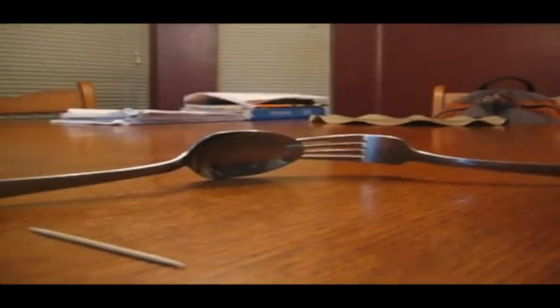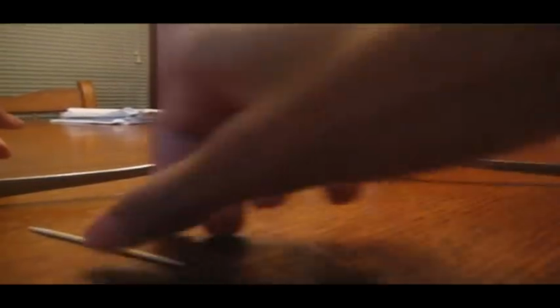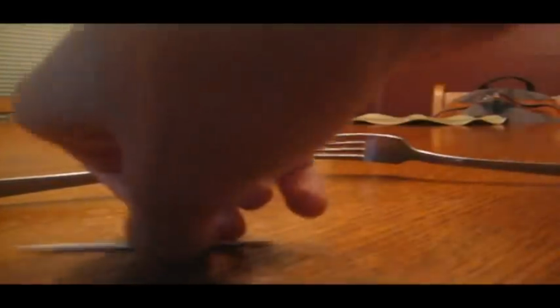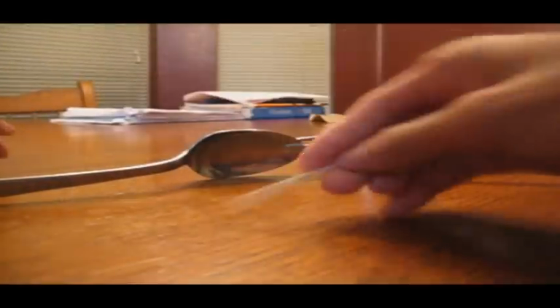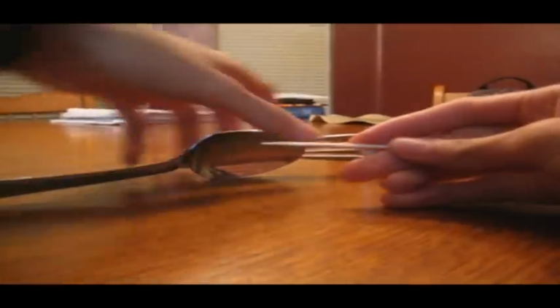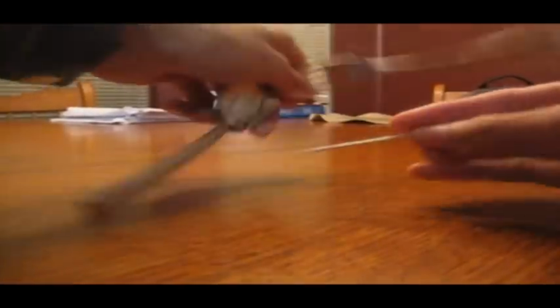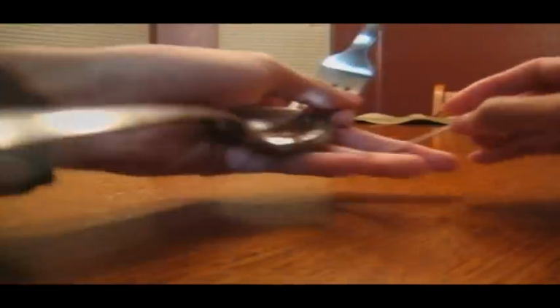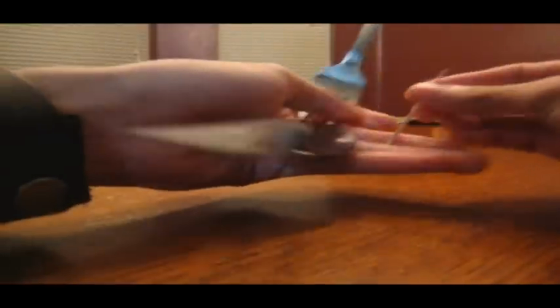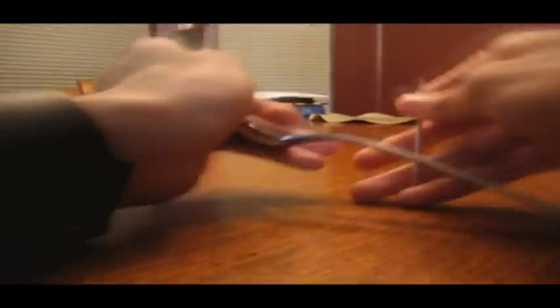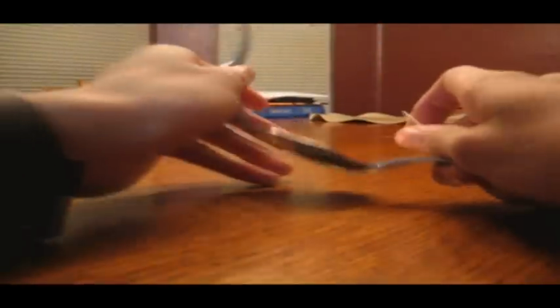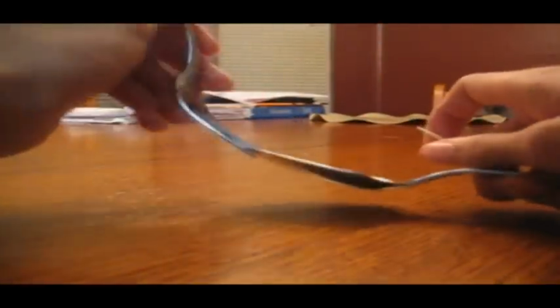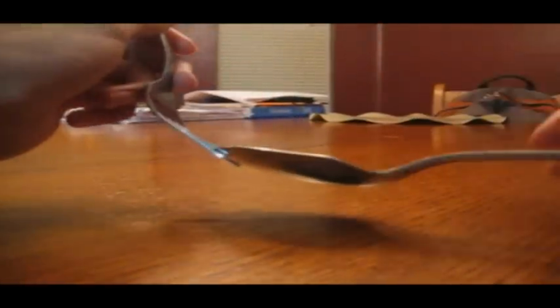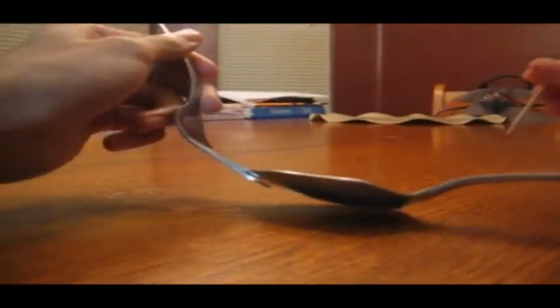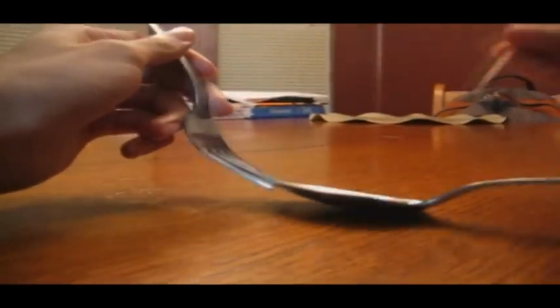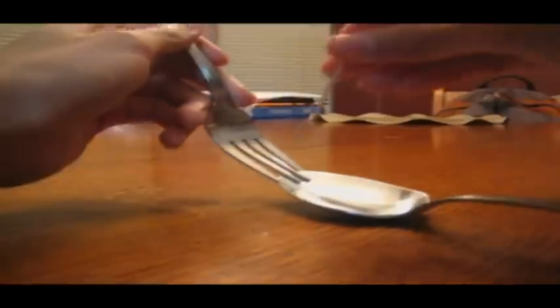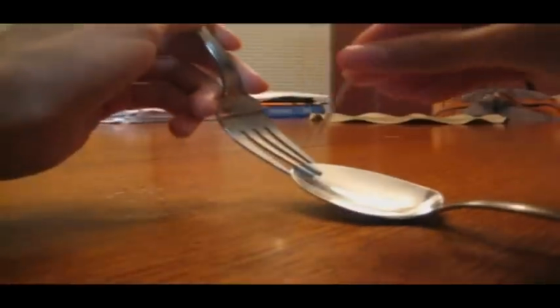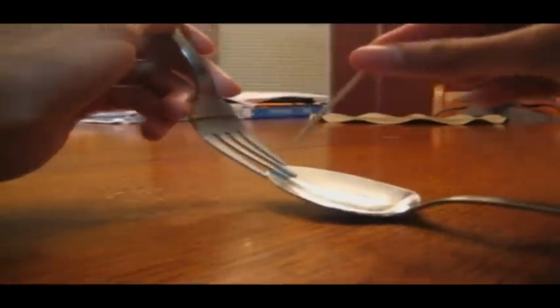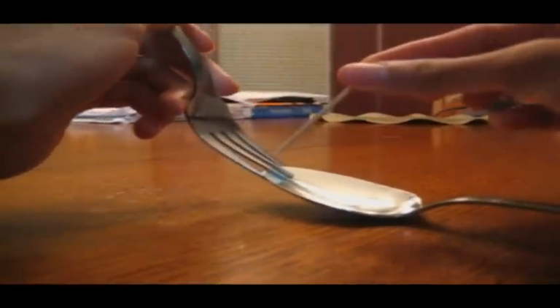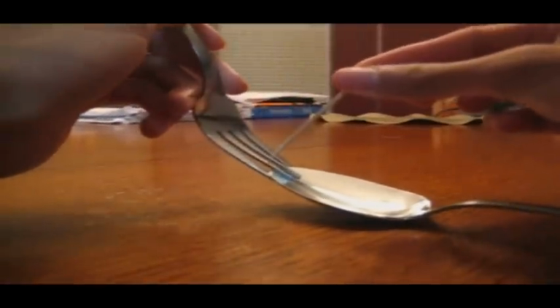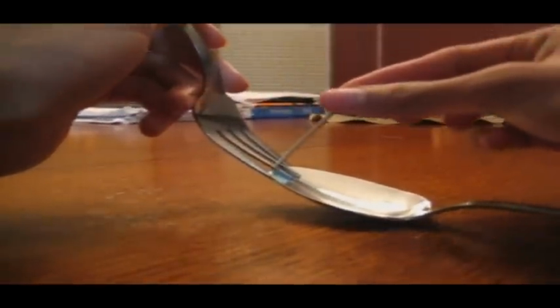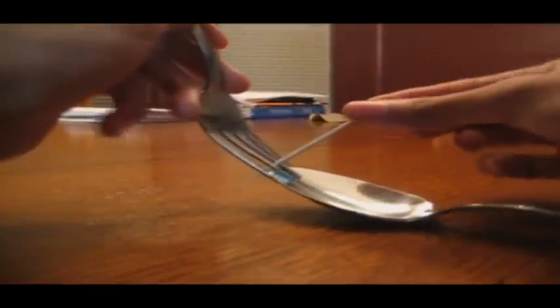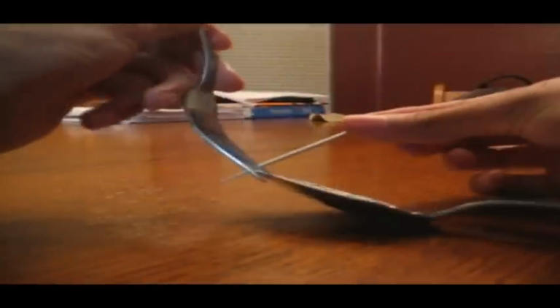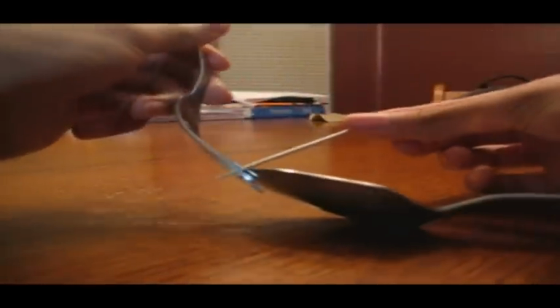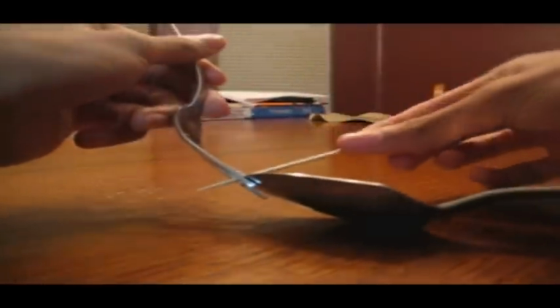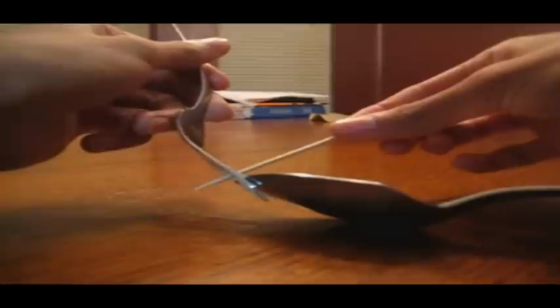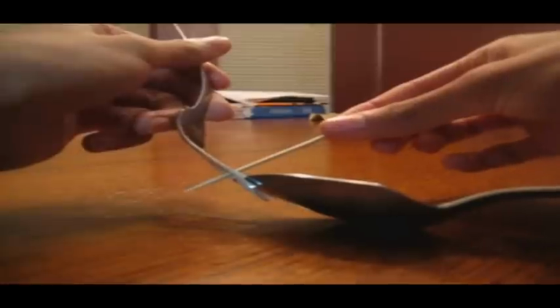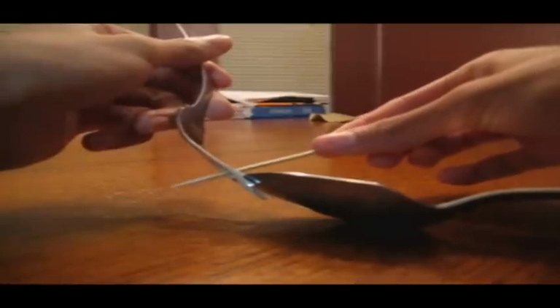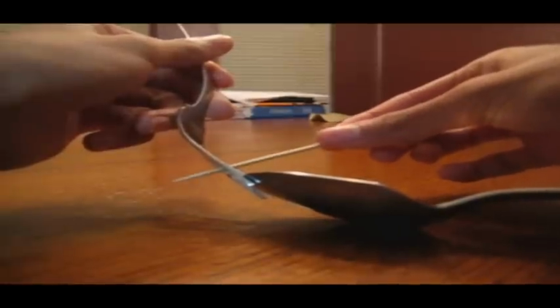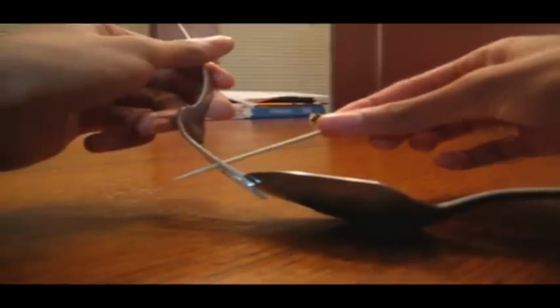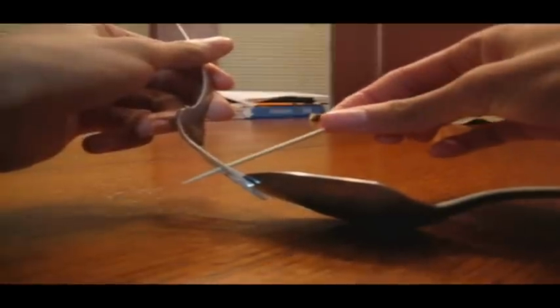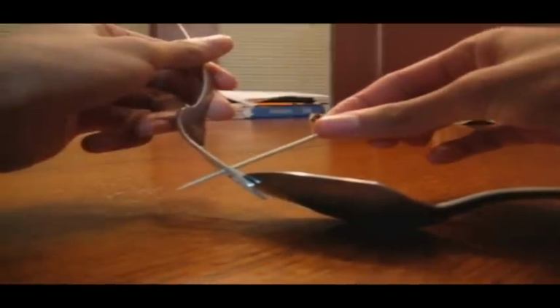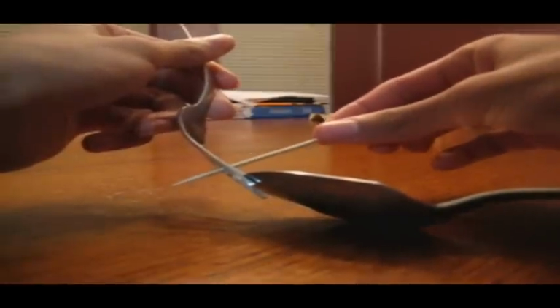The next thing you're going to do is take the toothpick and kind of stick it in between the middle two forks. About one third of the toothpick in there is good.